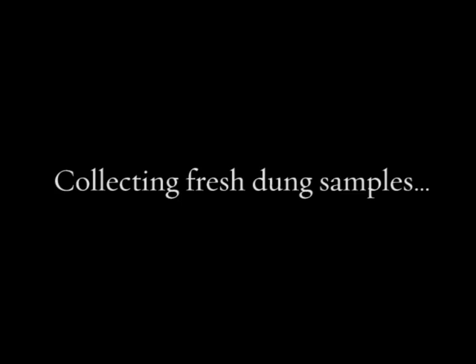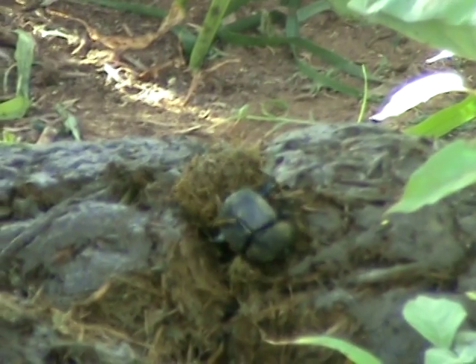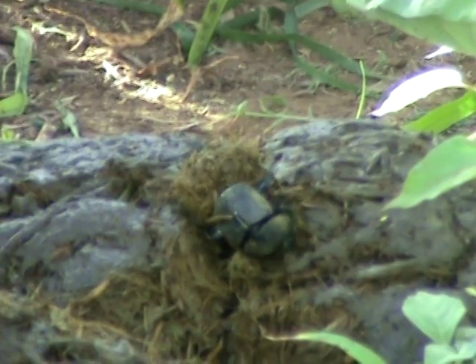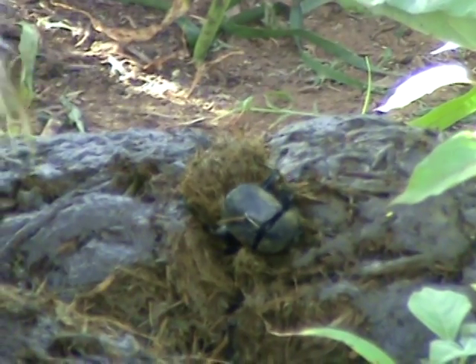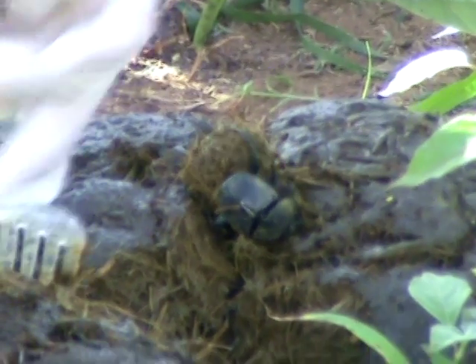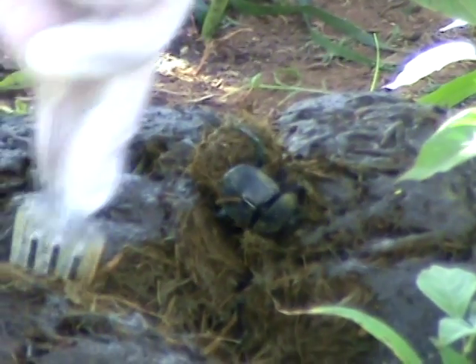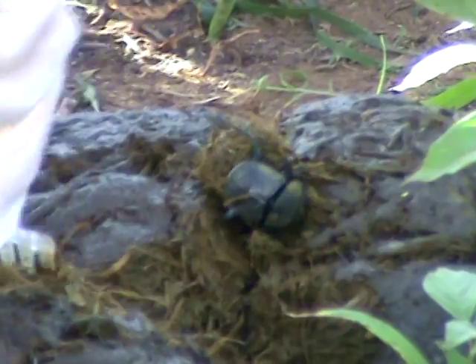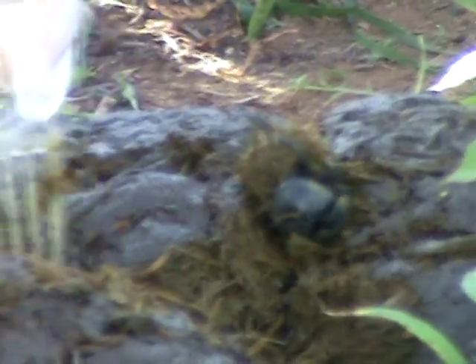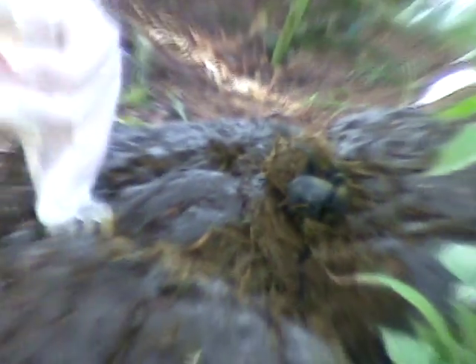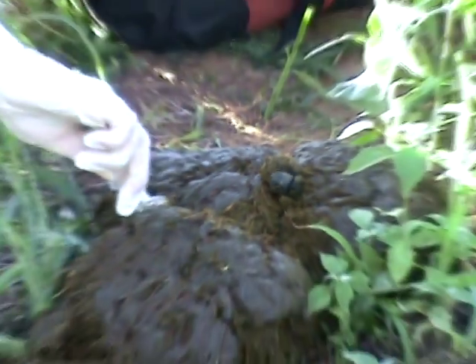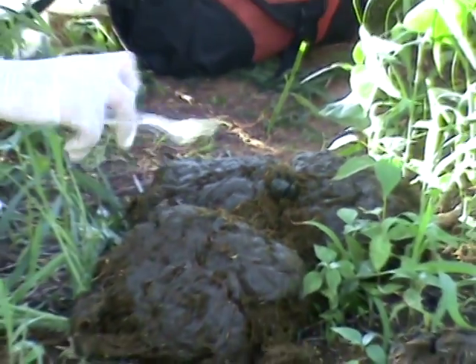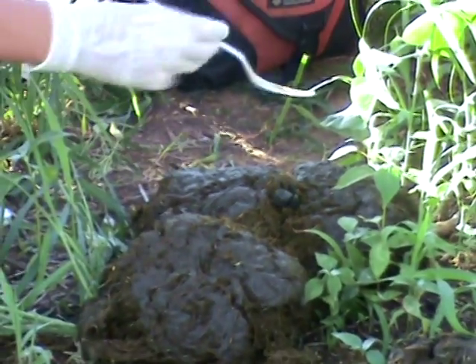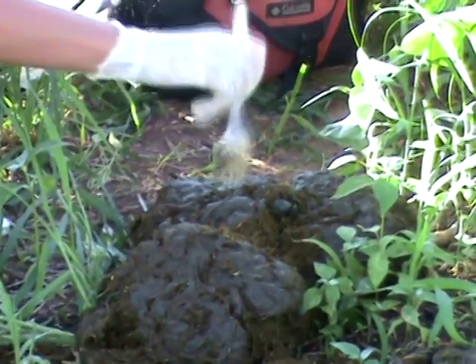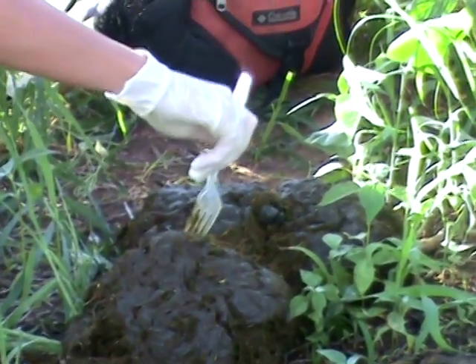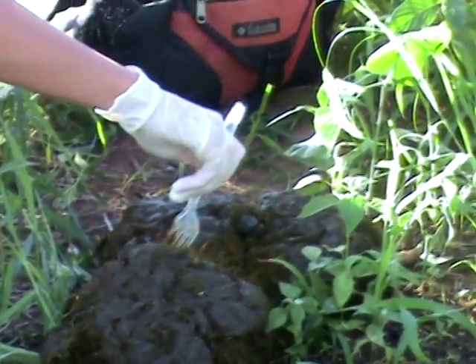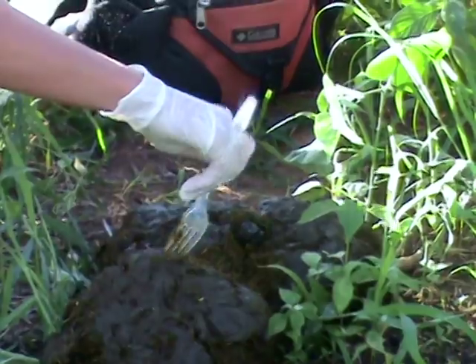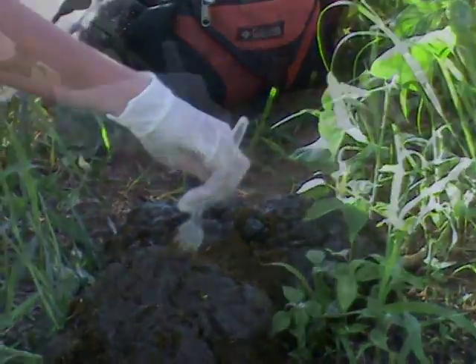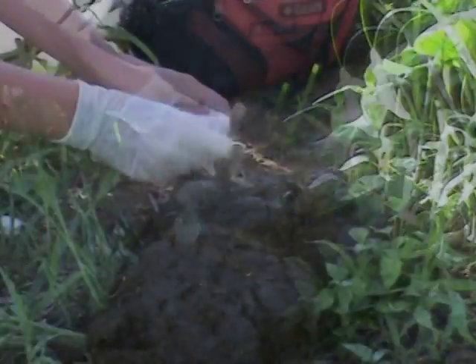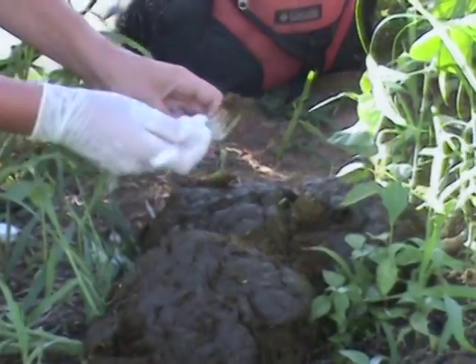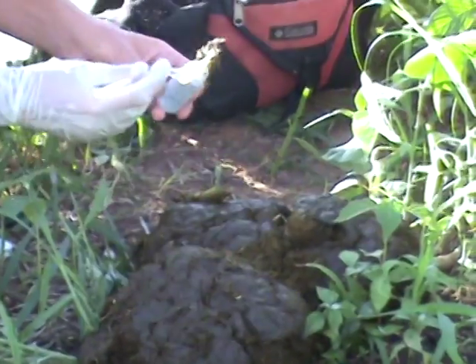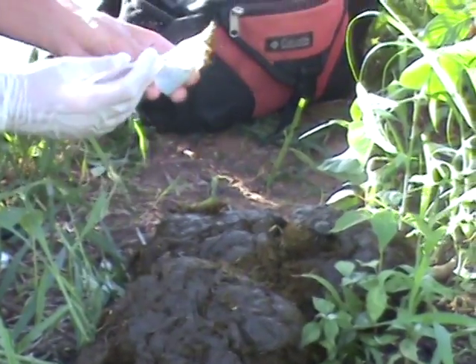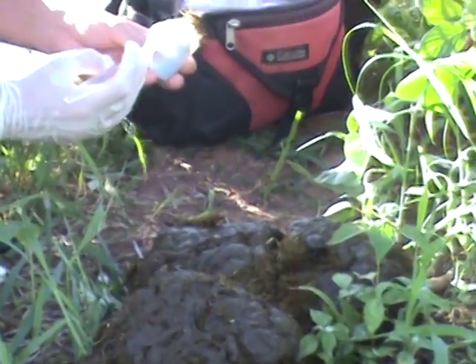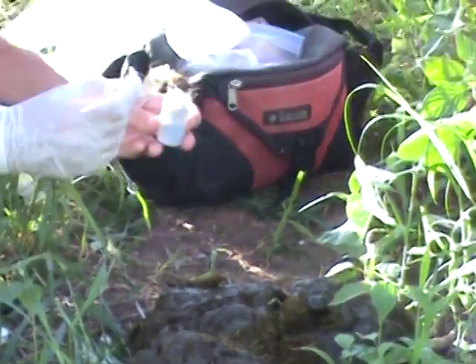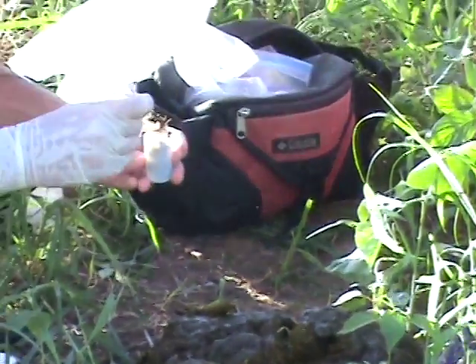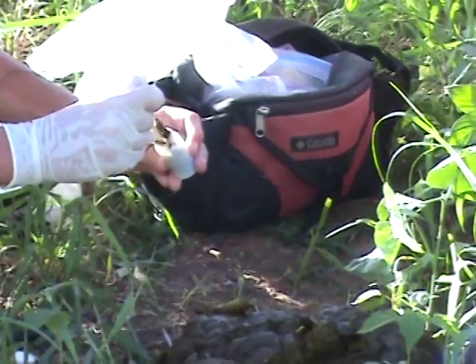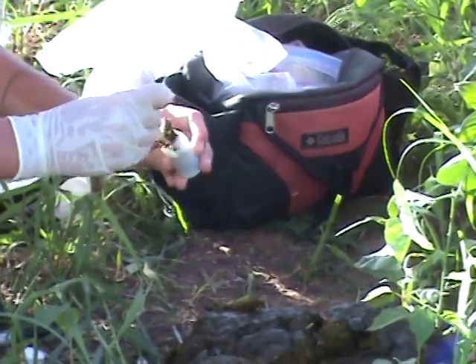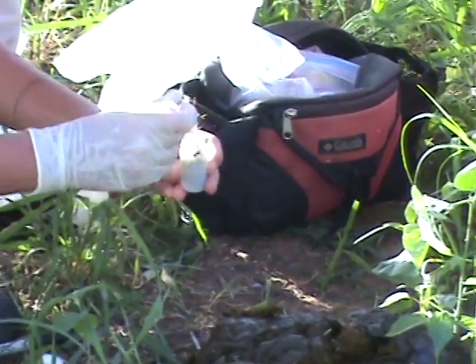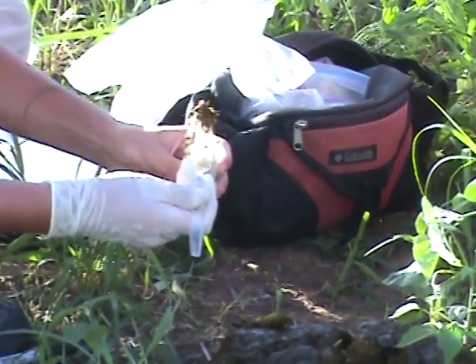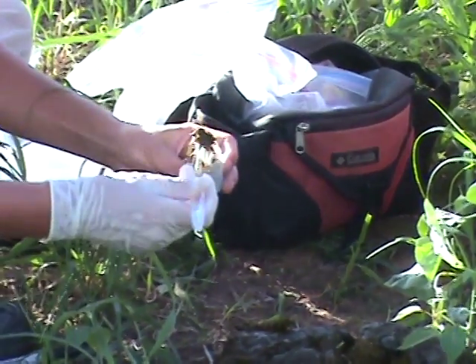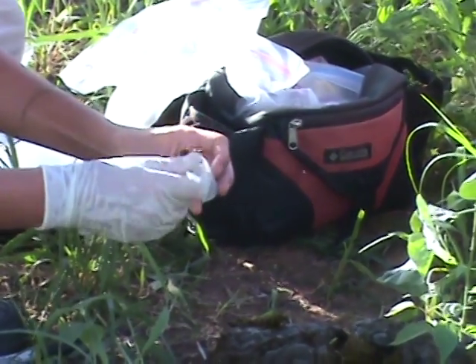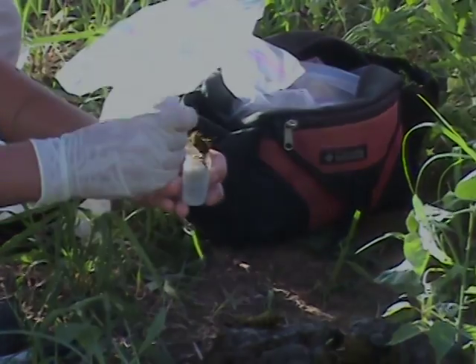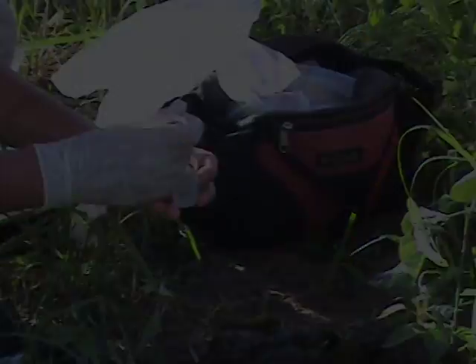We collected two samples: one for DNA, and for that, as long as it's really fresh, all we need is basically just like one forkful. And for the hormone analysis, we just need a size like that dung beetle rolling up, so just a little round ball.